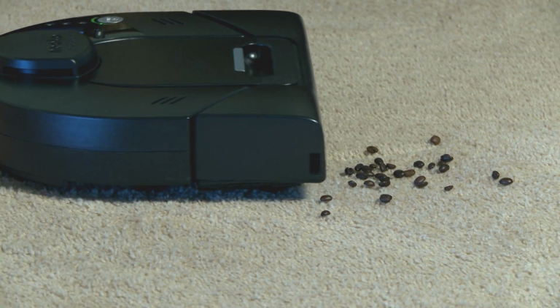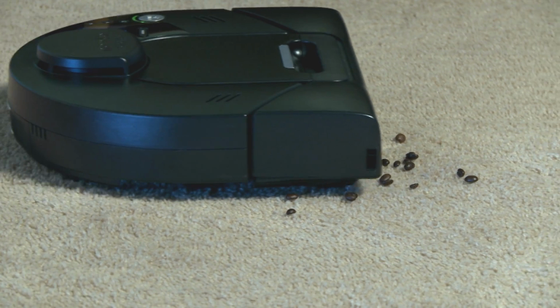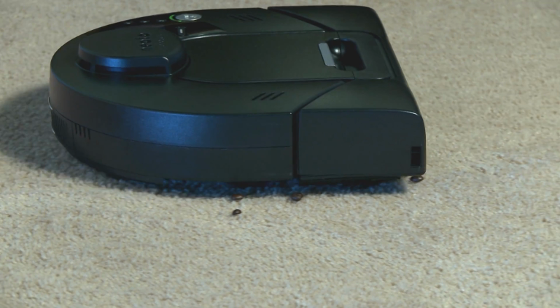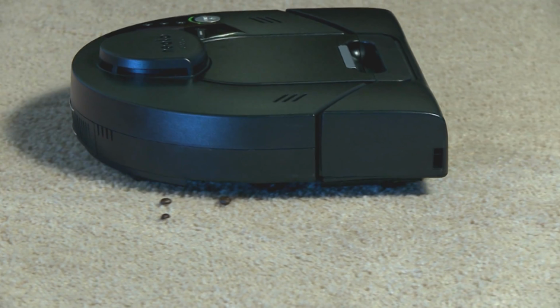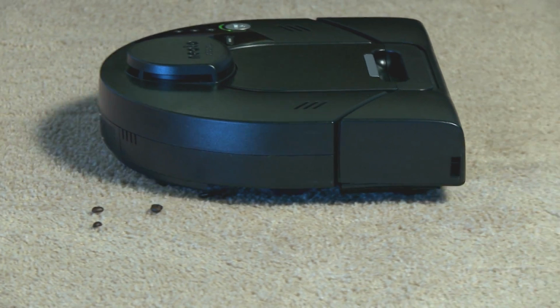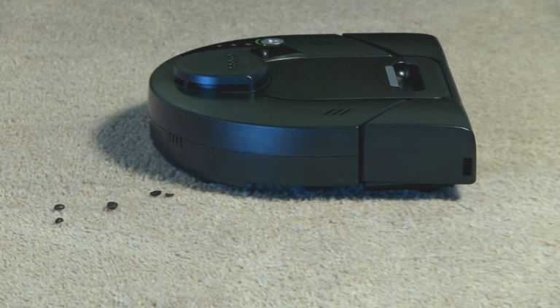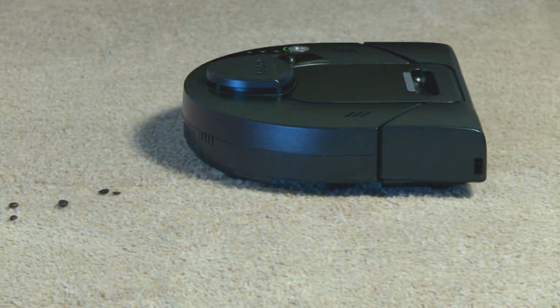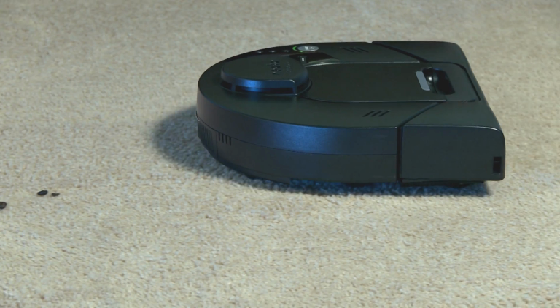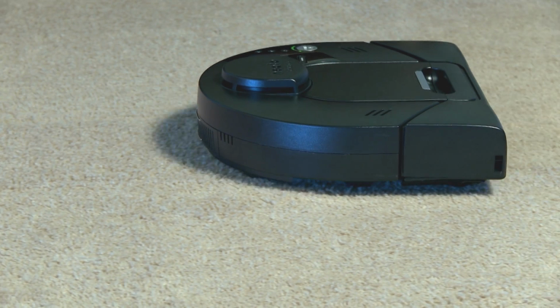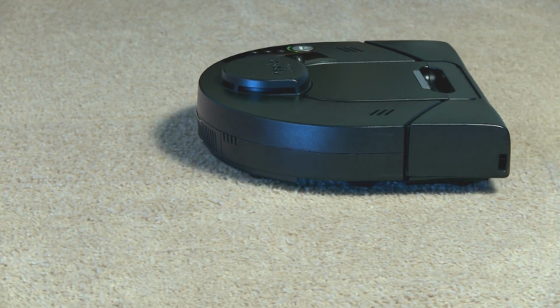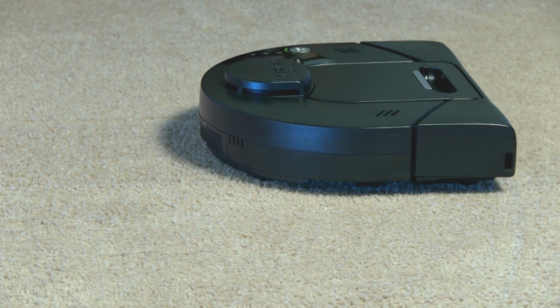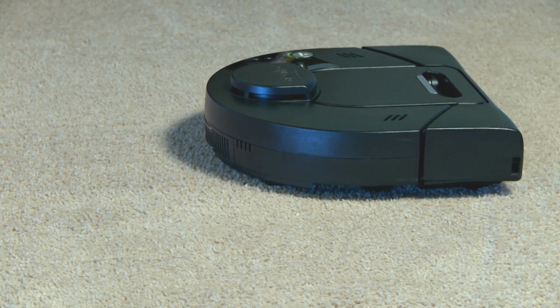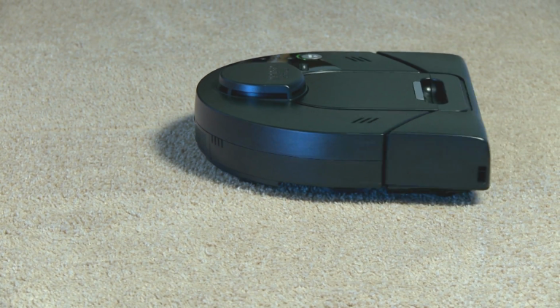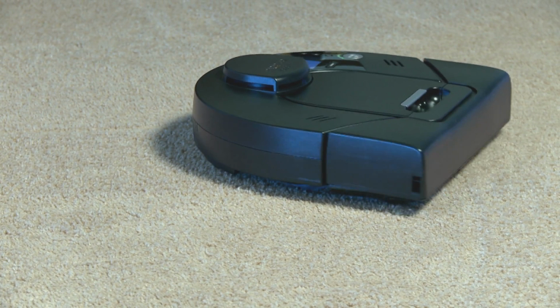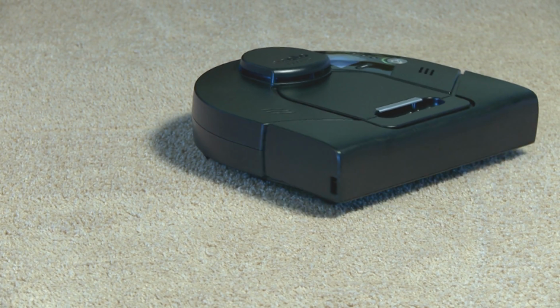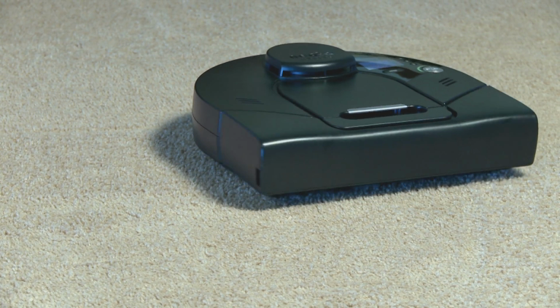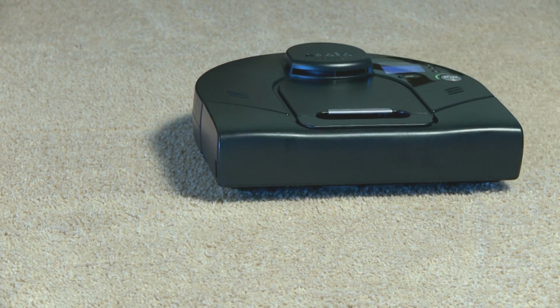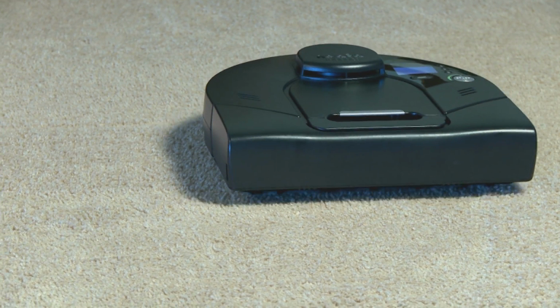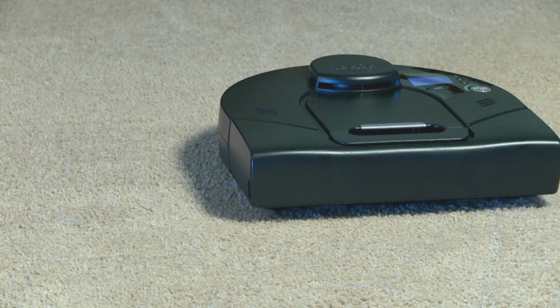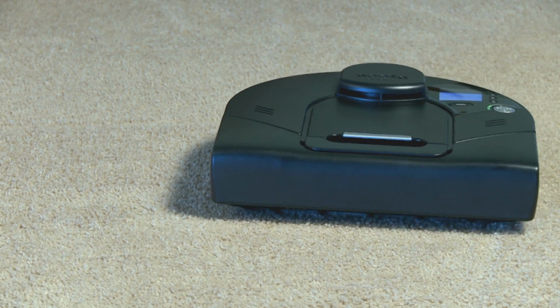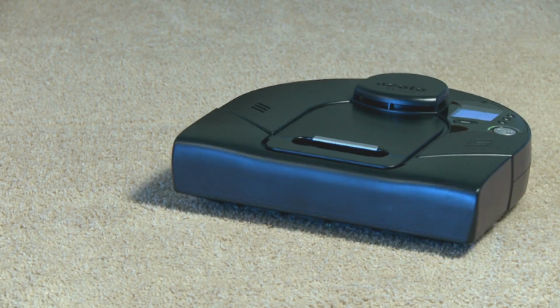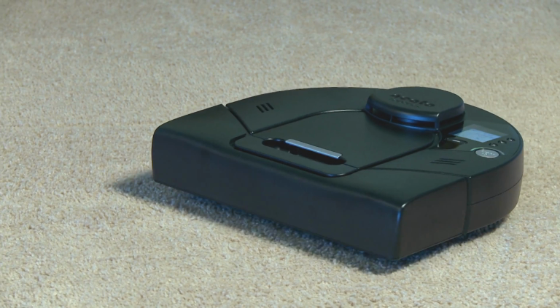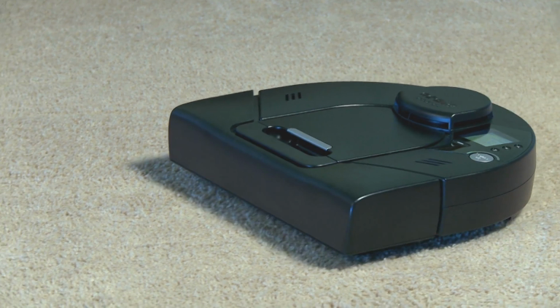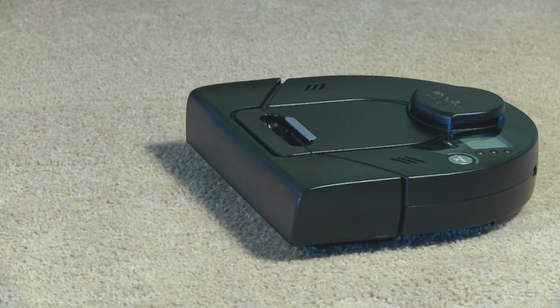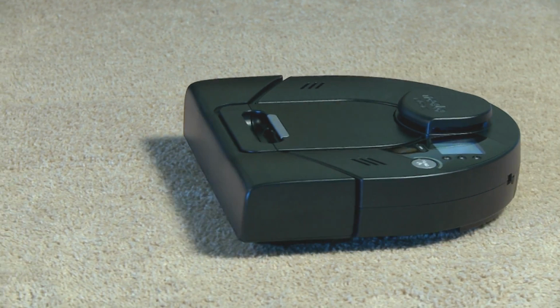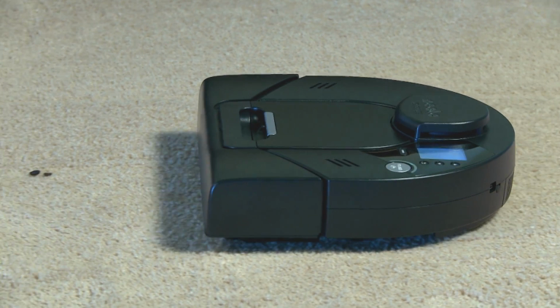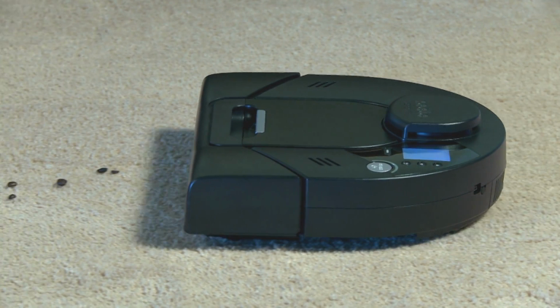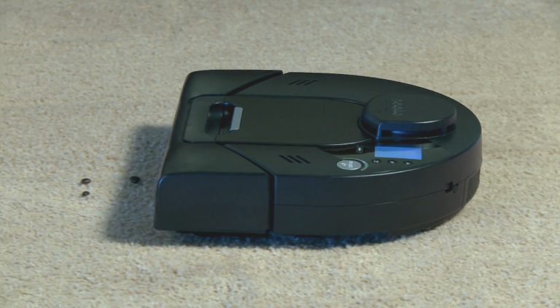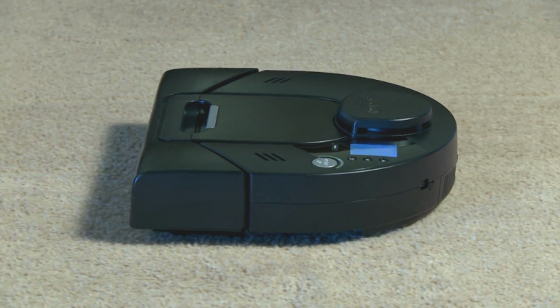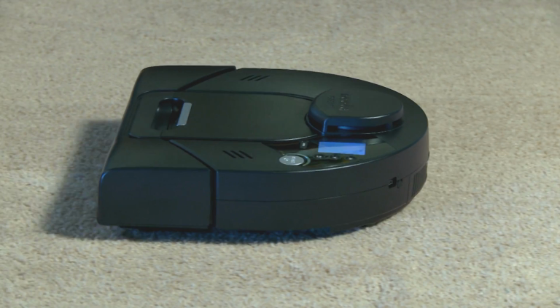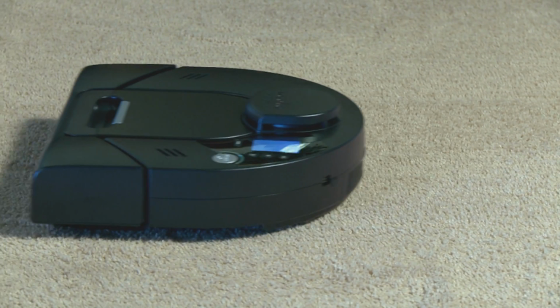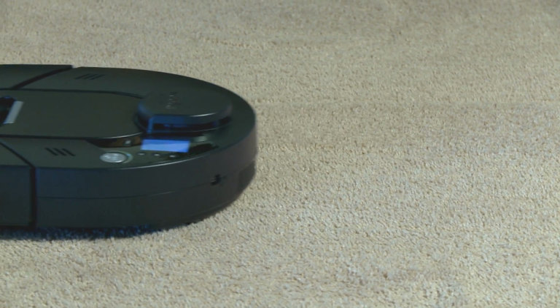Another interesting feature of the Neato is the interface. If it's got a problem, it'll tell you what the problem is. Competing products often require you go to the web, look up some arcane code, only to find out that you really can't fix the problem. The Neato is quite a bit better at that.